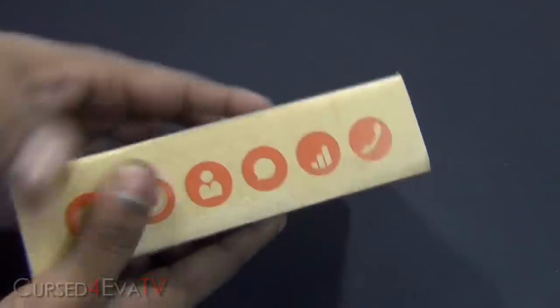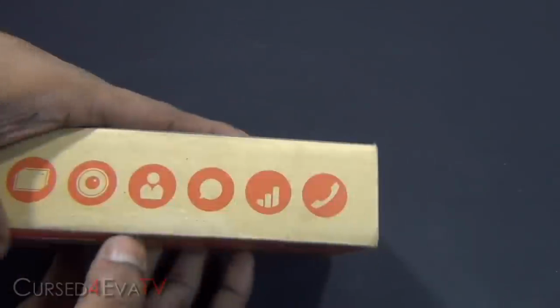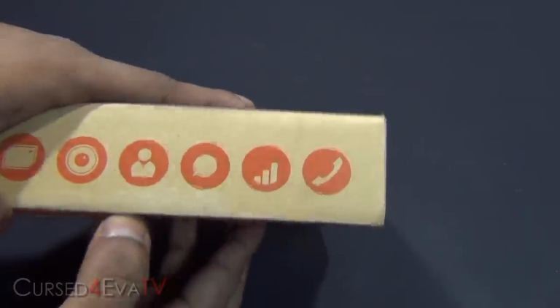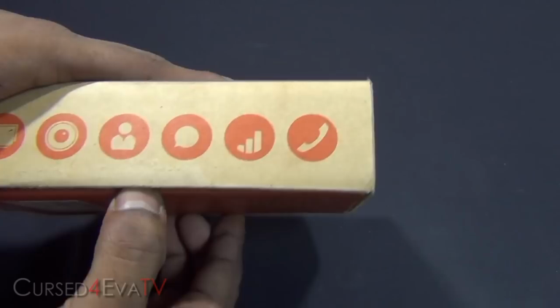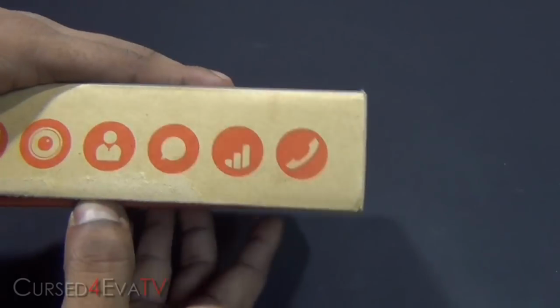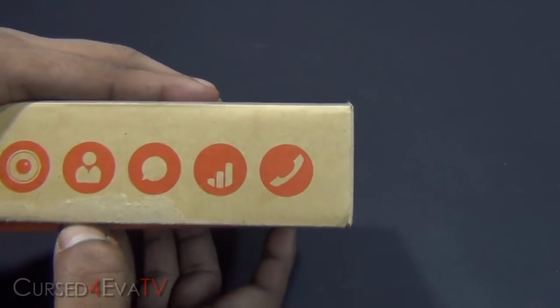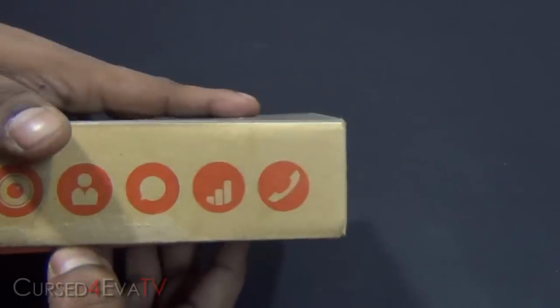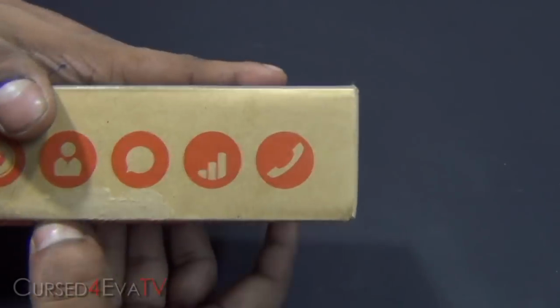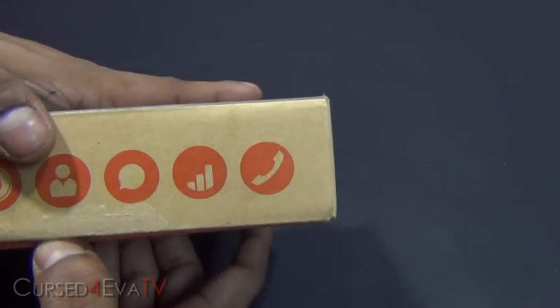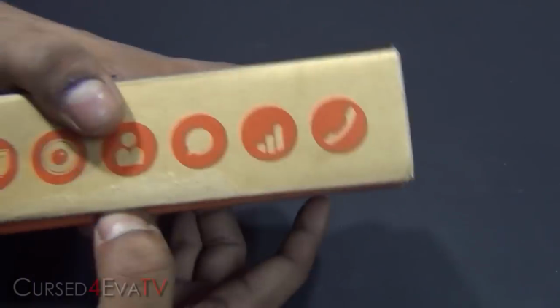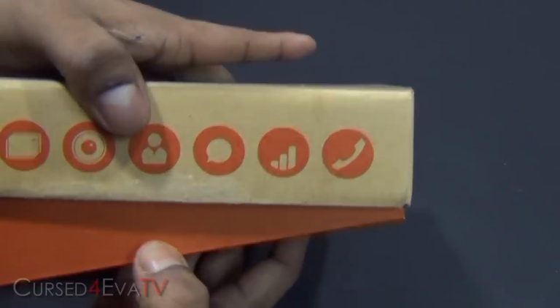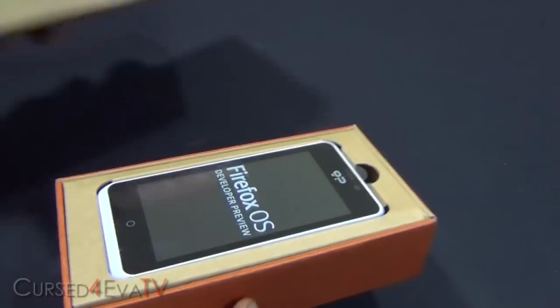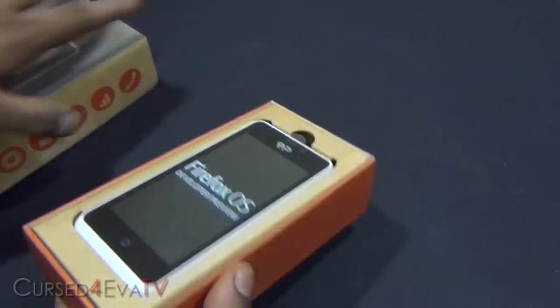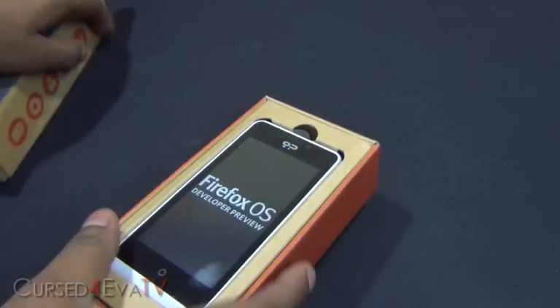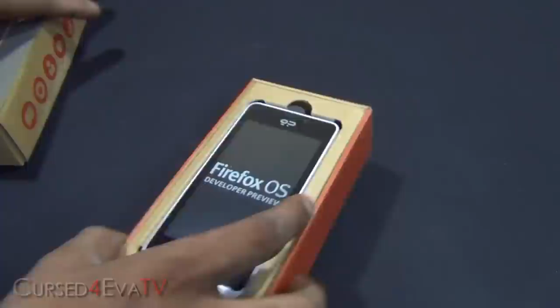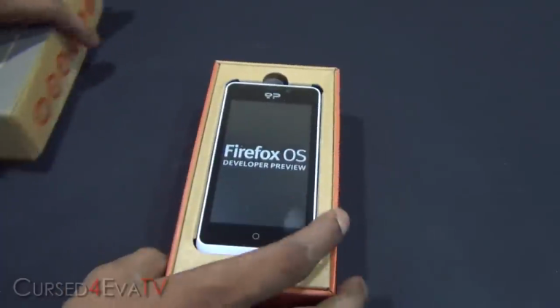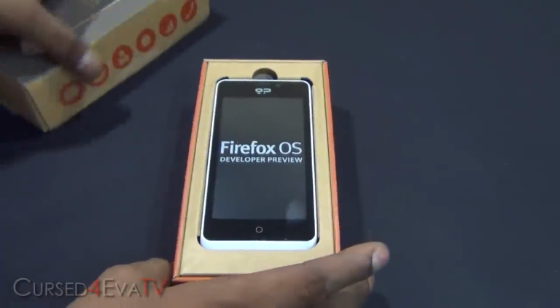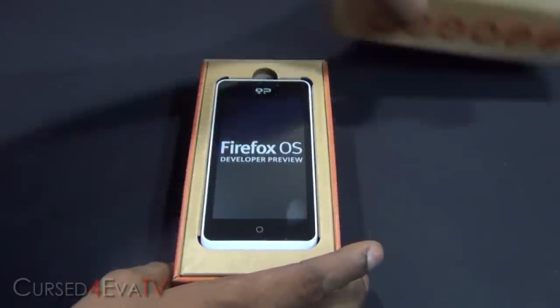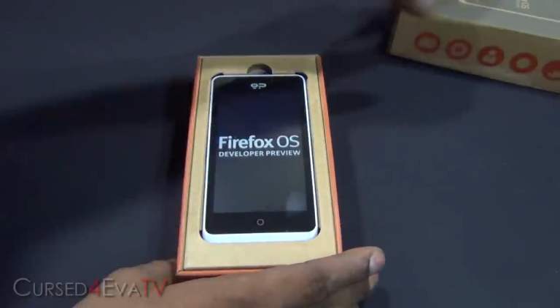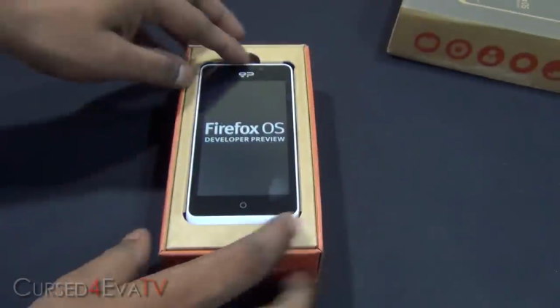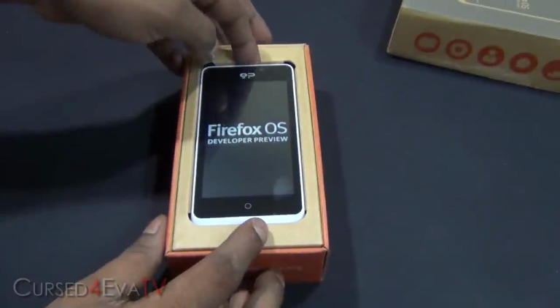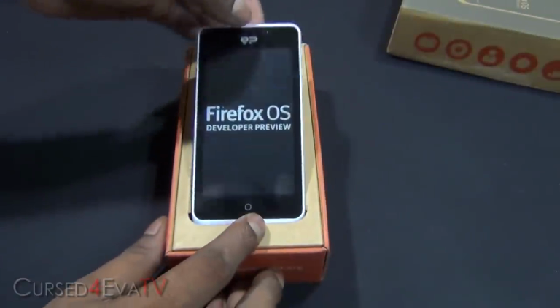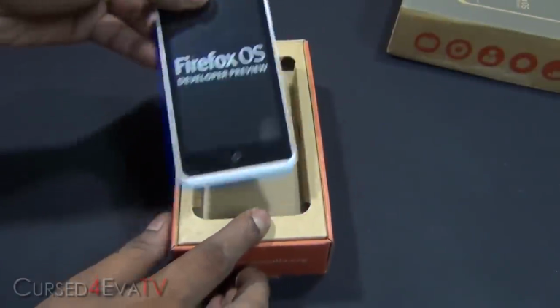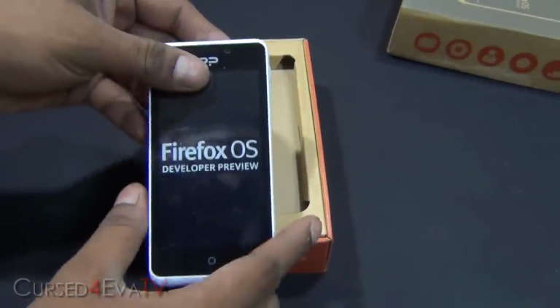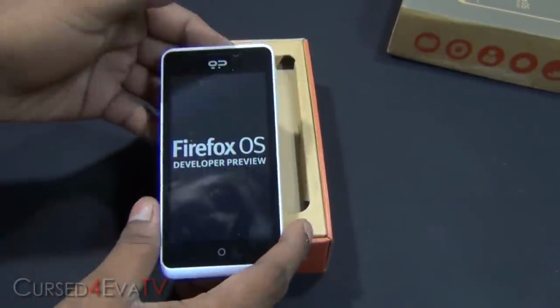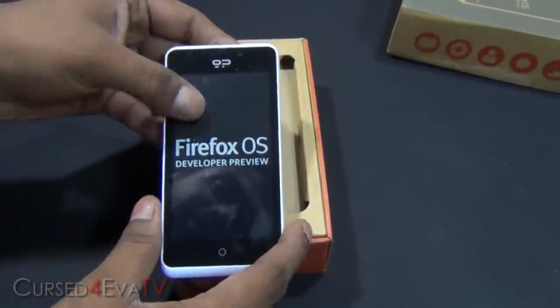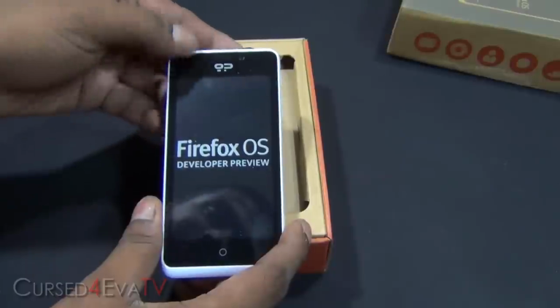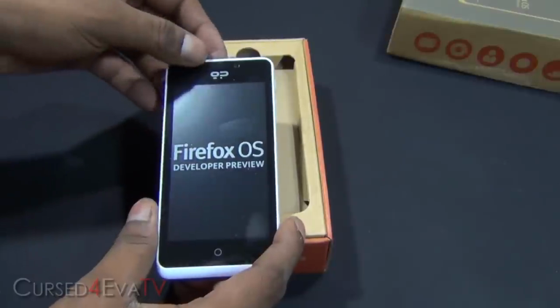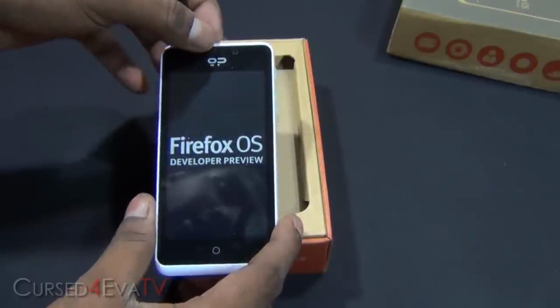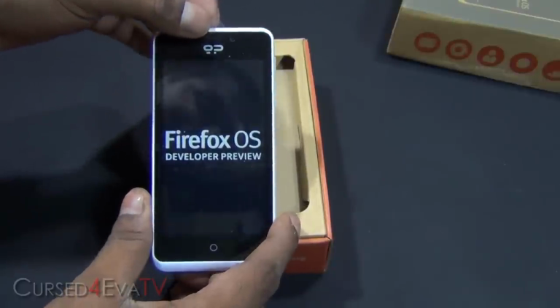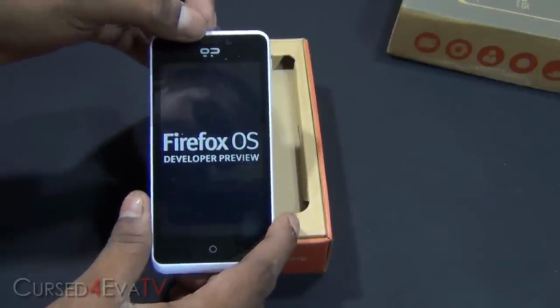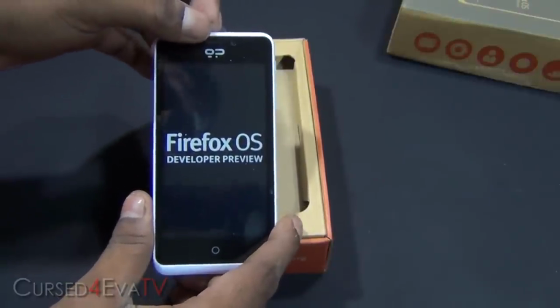So this phone is selling for about $200. I'll annotate the exact price in the description. So that's the Firefox OS developer preview Peak from Geeks Phone.